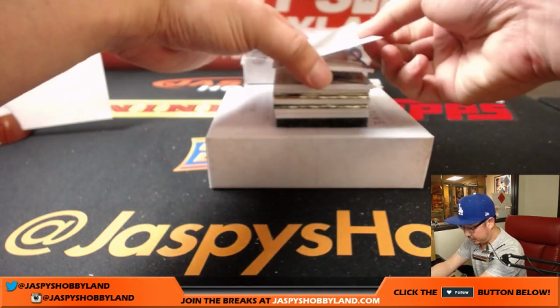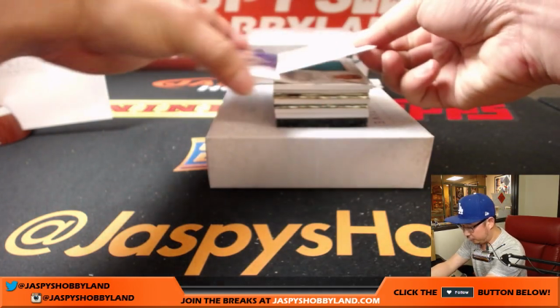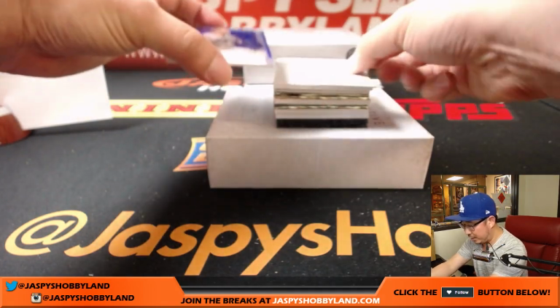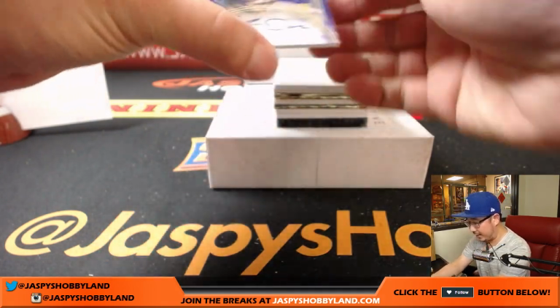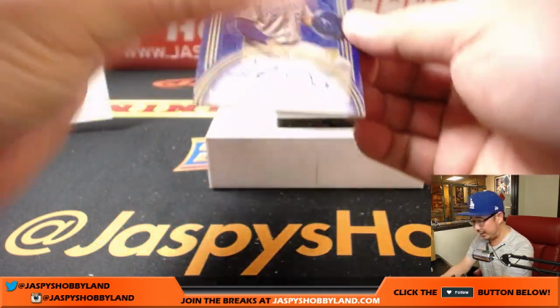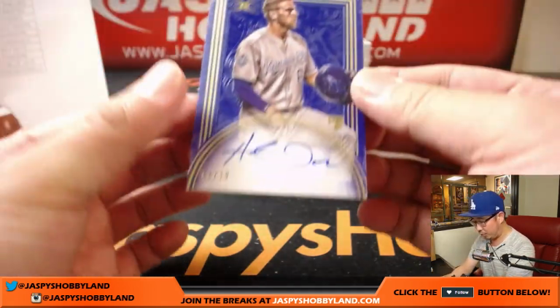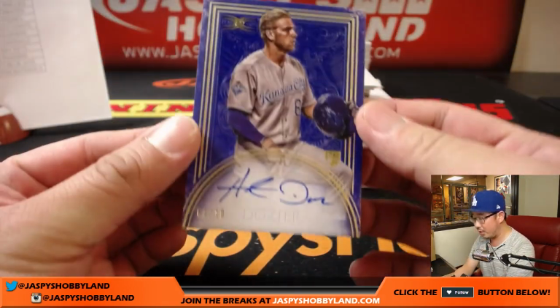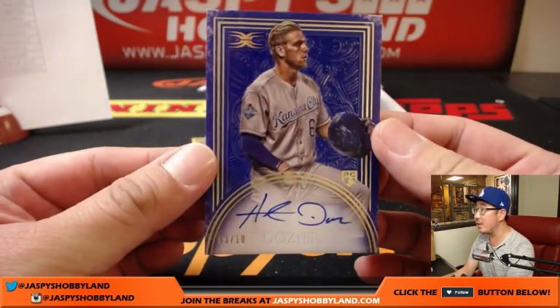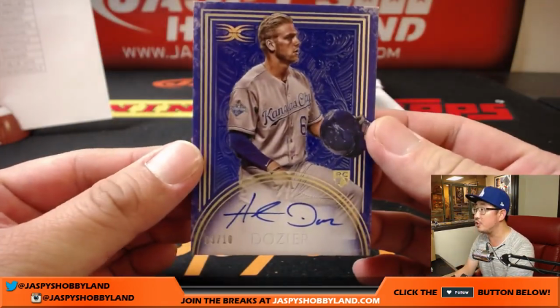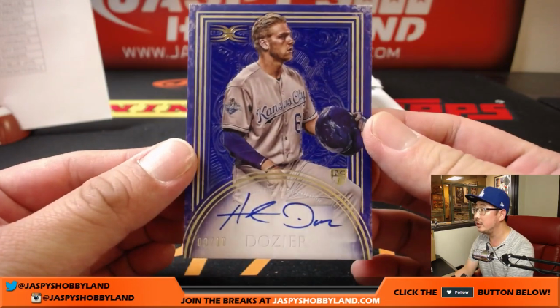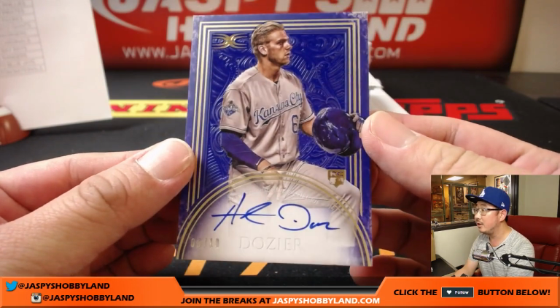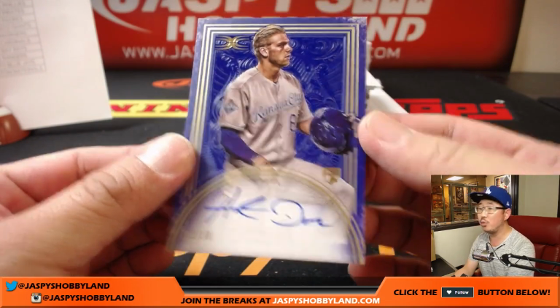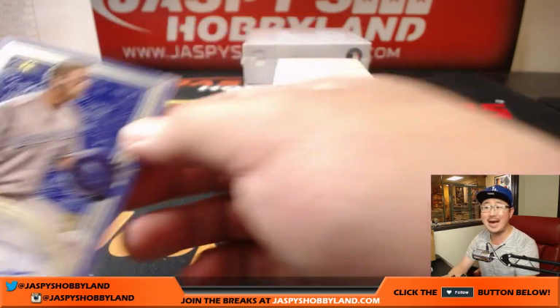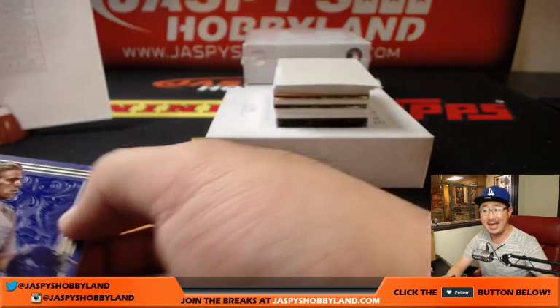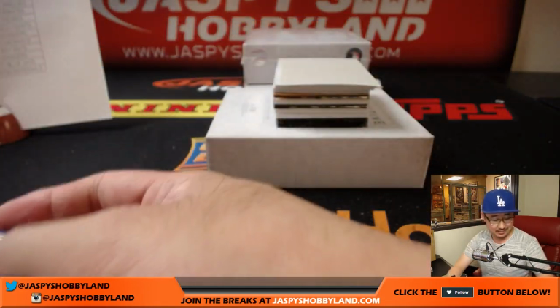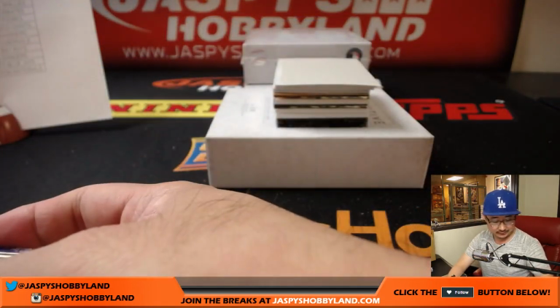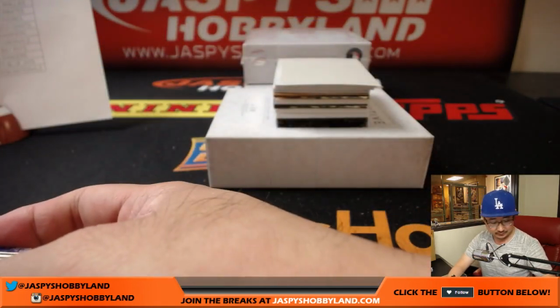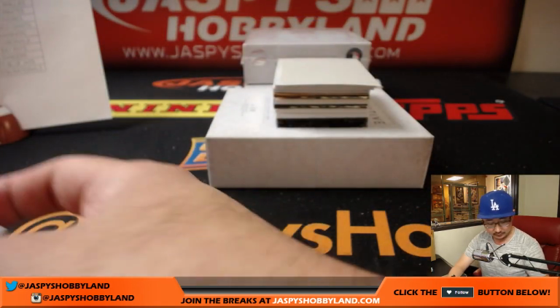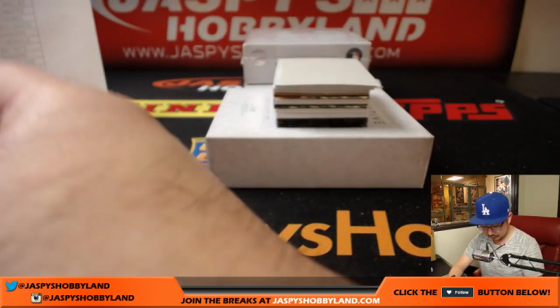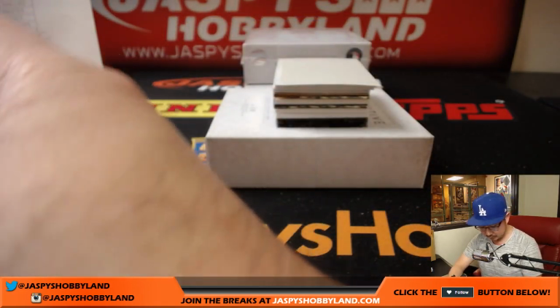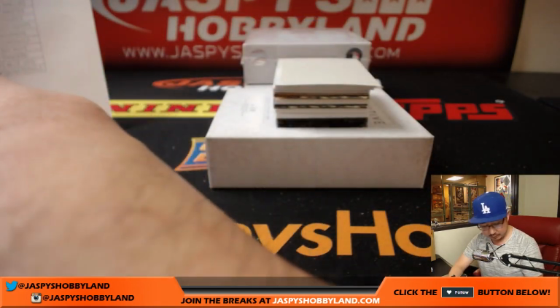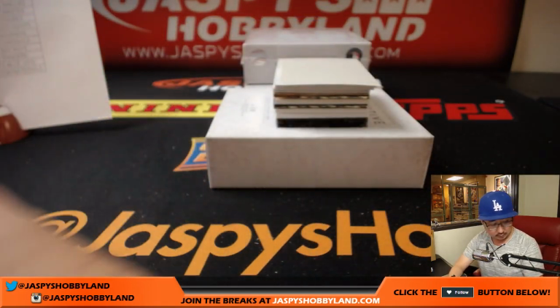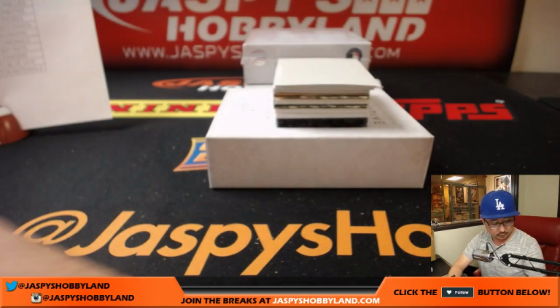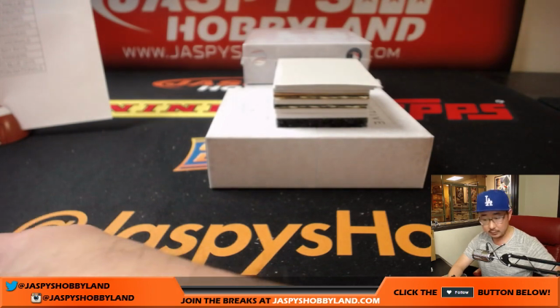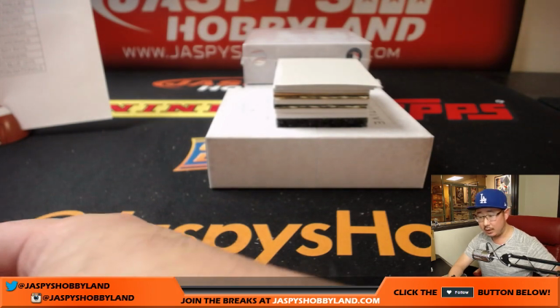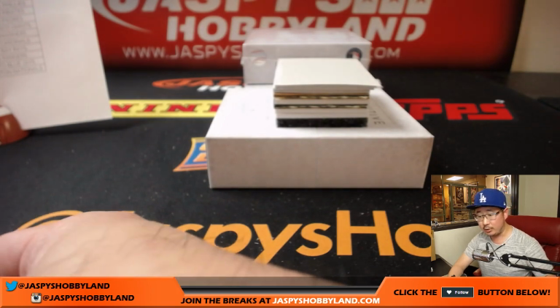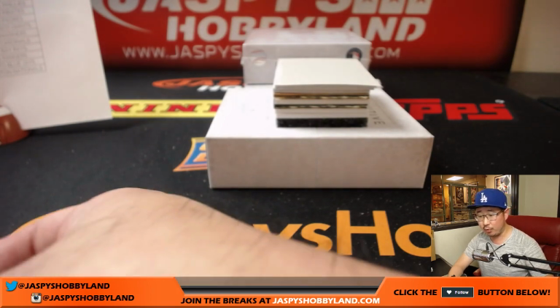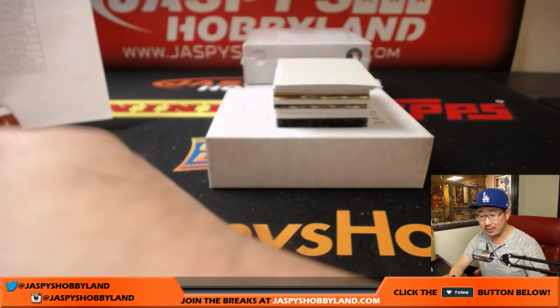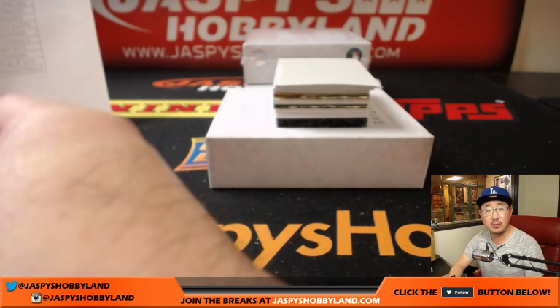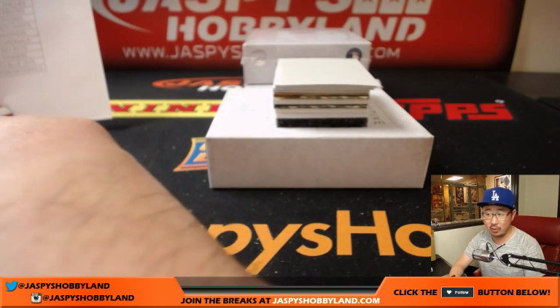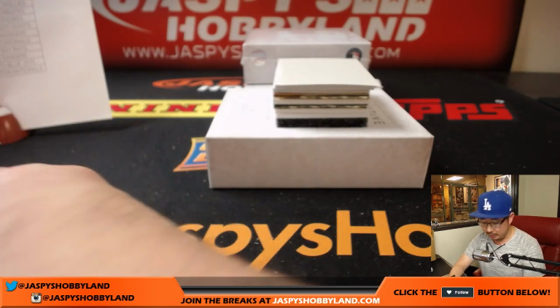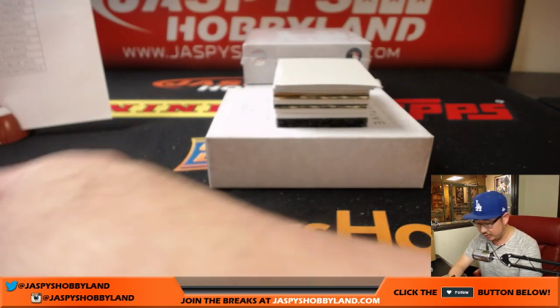First one out of the gate is for the Royals — Hunter Dozier, three out of ten. Nice one for the Royals. That goes to Big Boys 007.